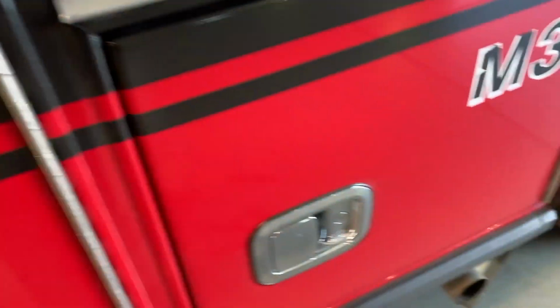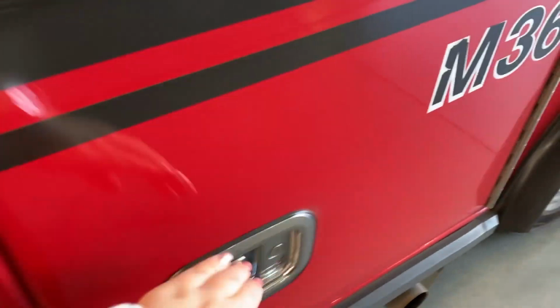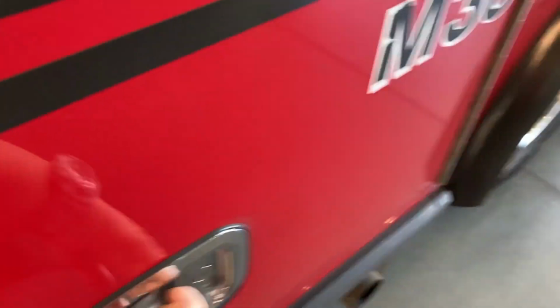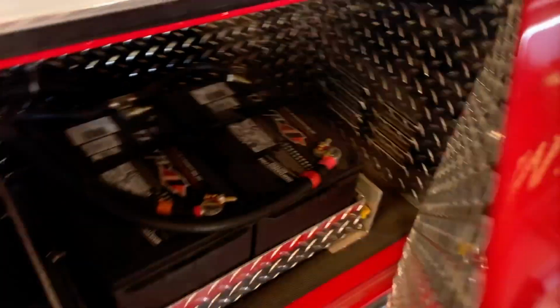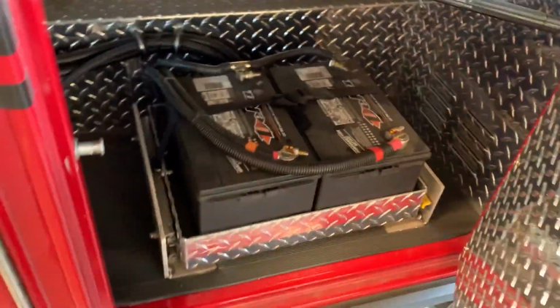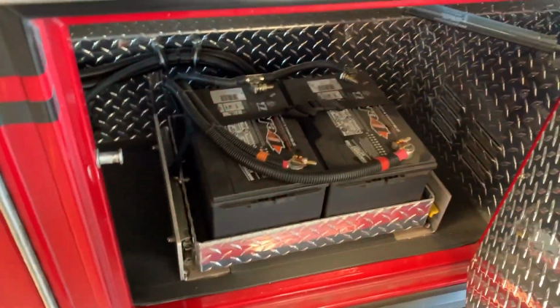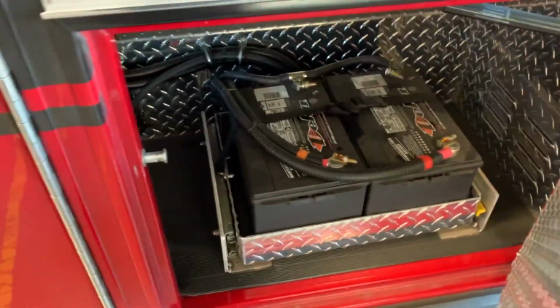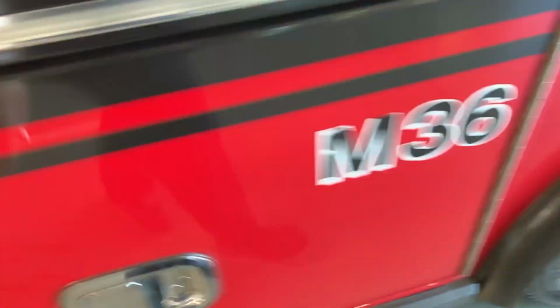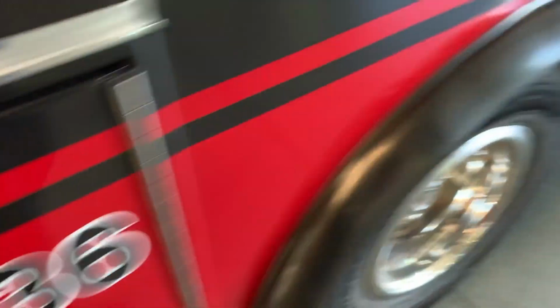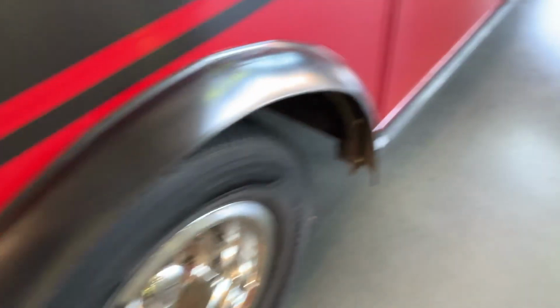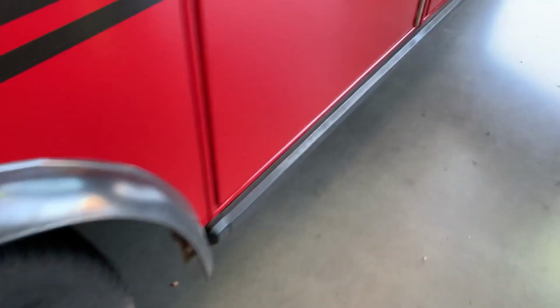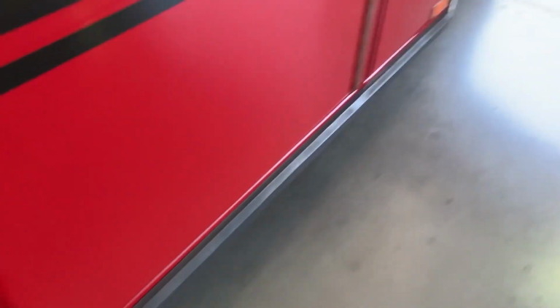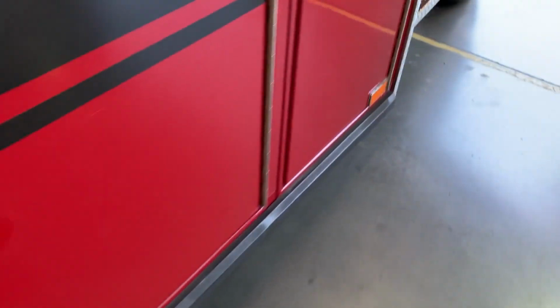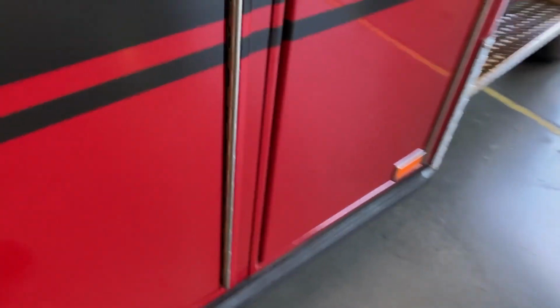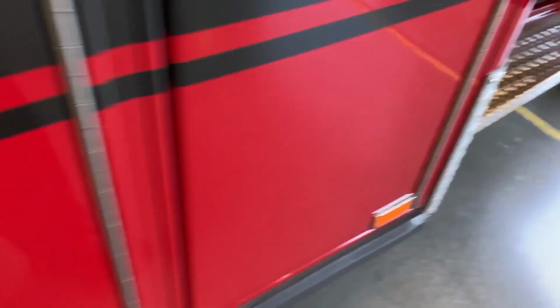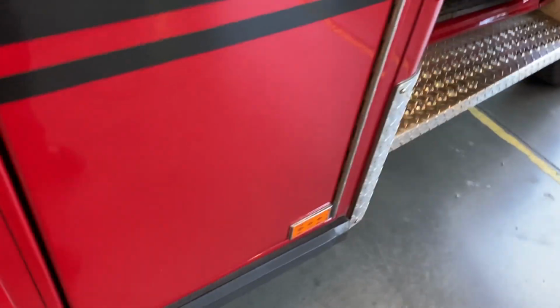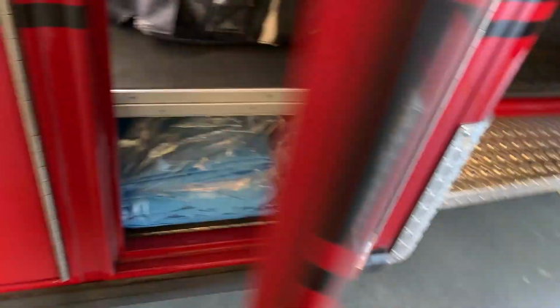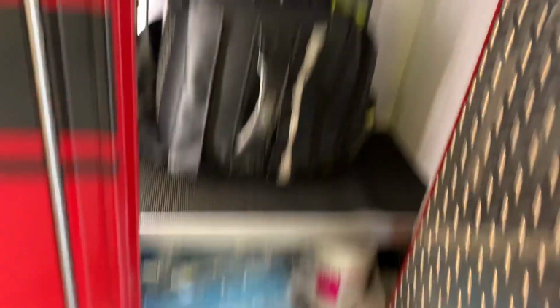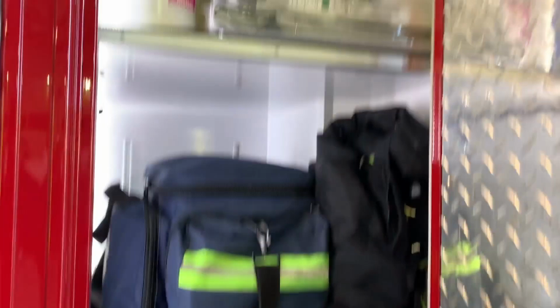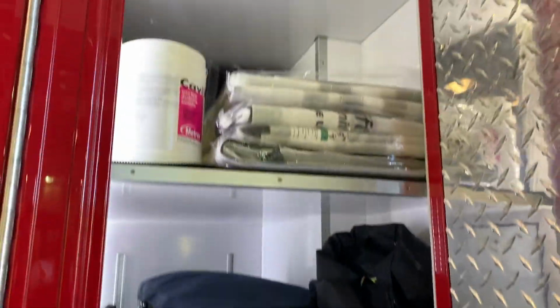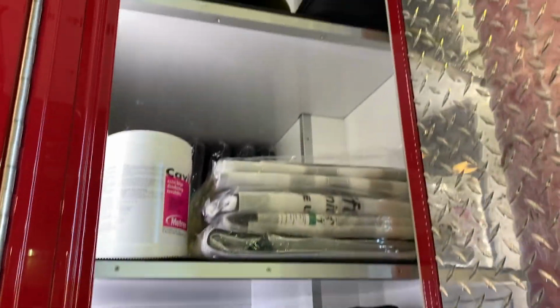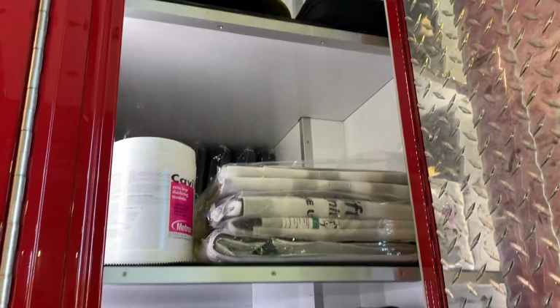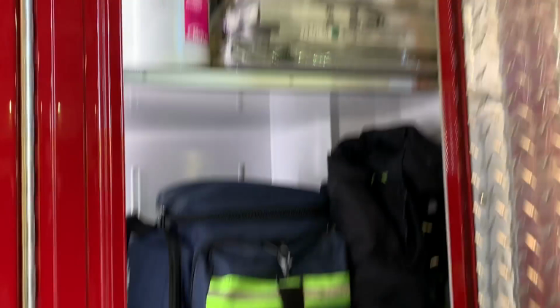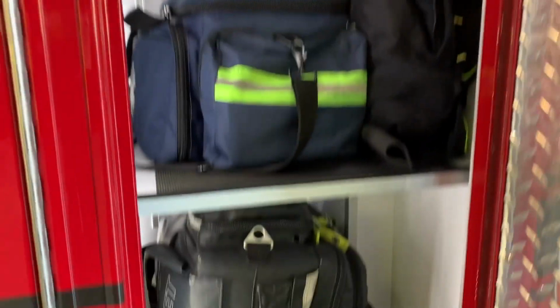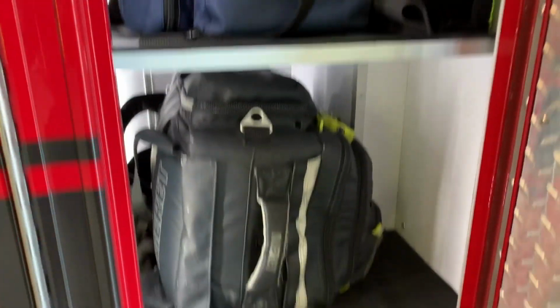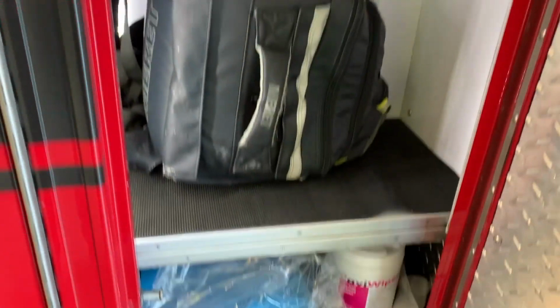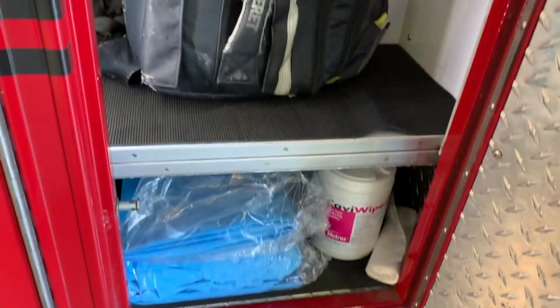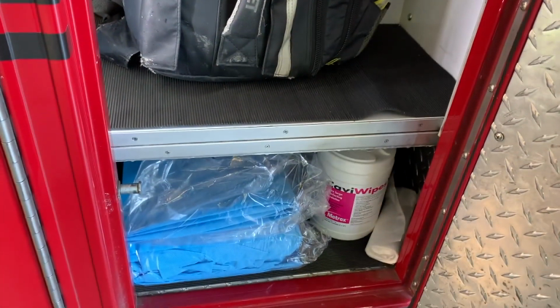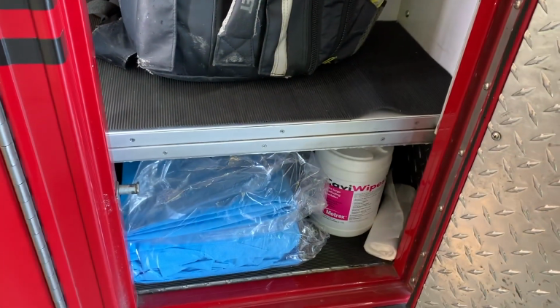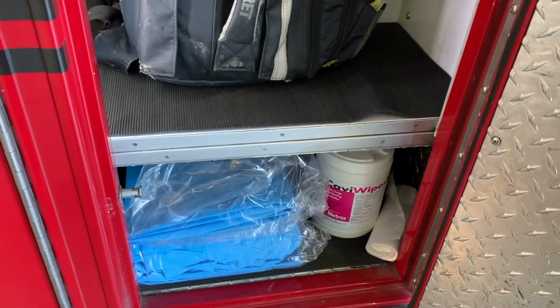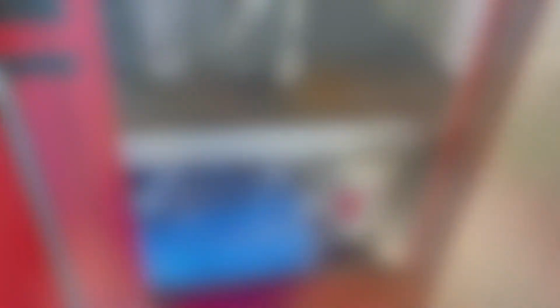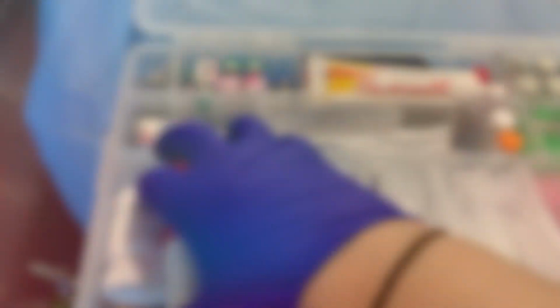In here are just our batteries — we don't really do anything with that. And then this is our easy grab-all with all our portable equipment, as you can see, and then our restock for gurney sheets and things.